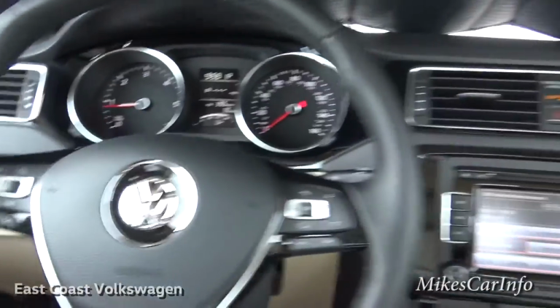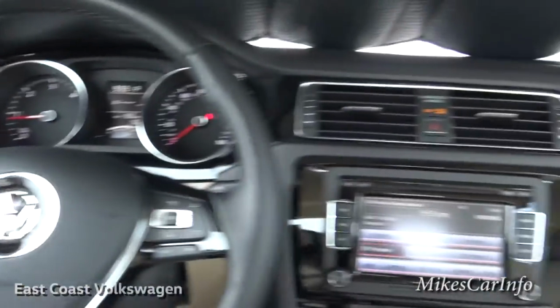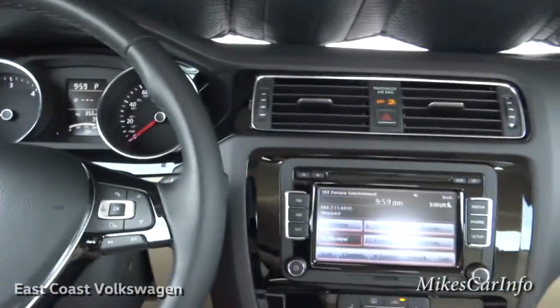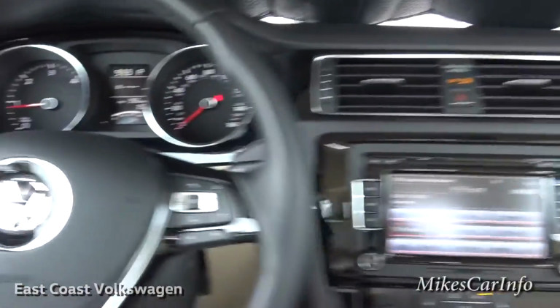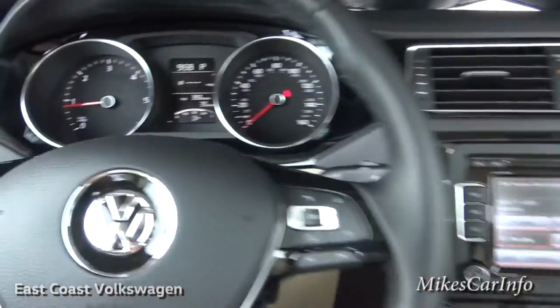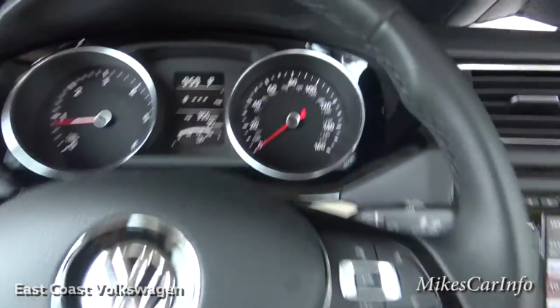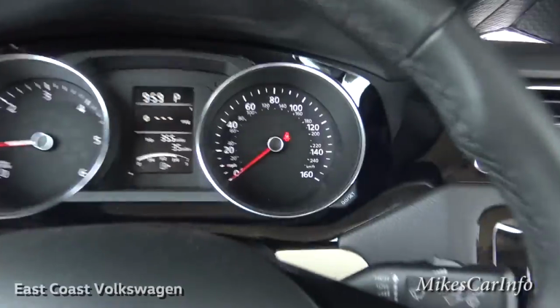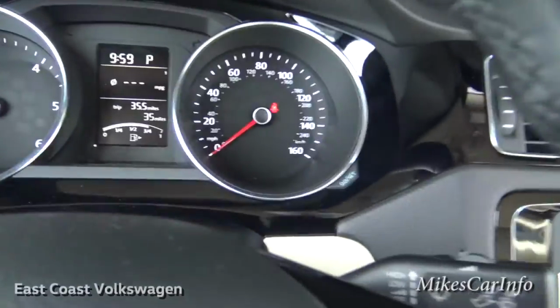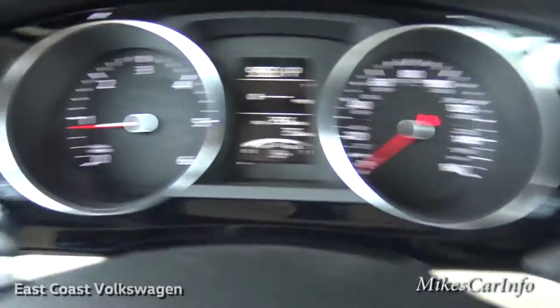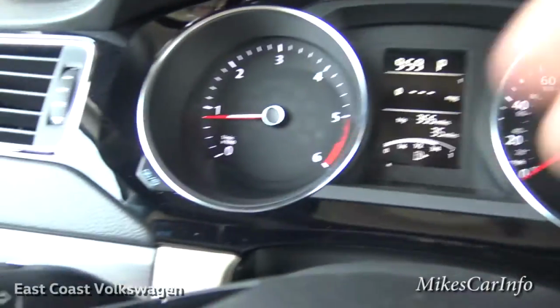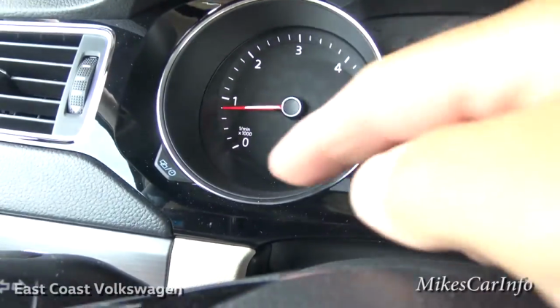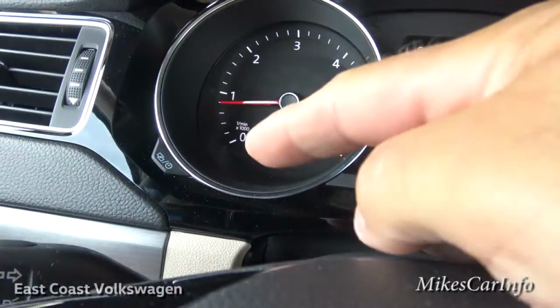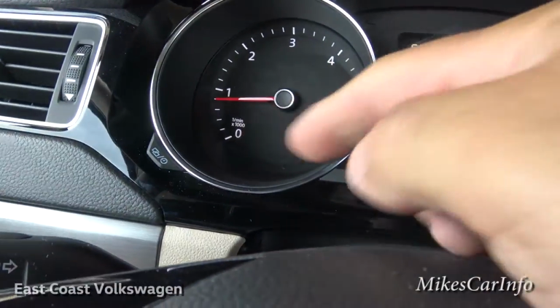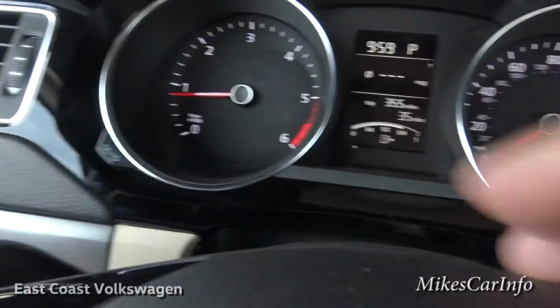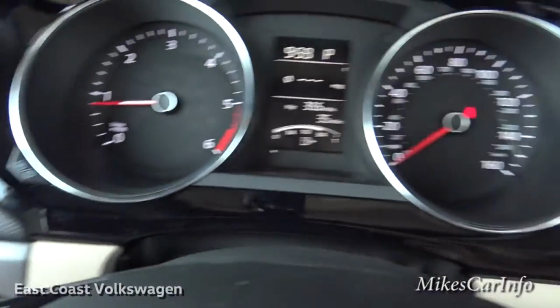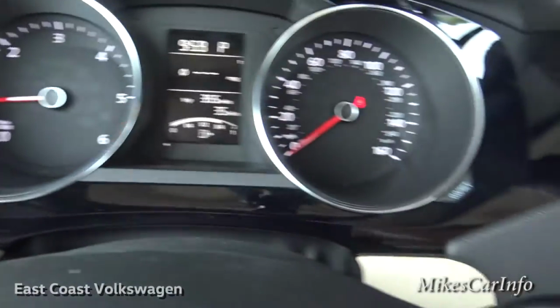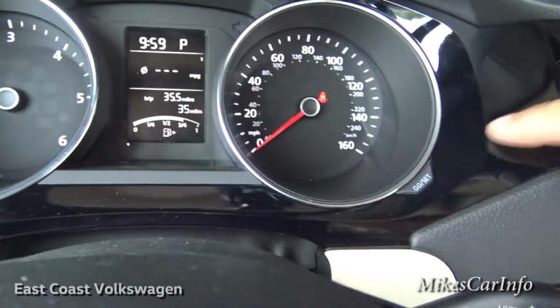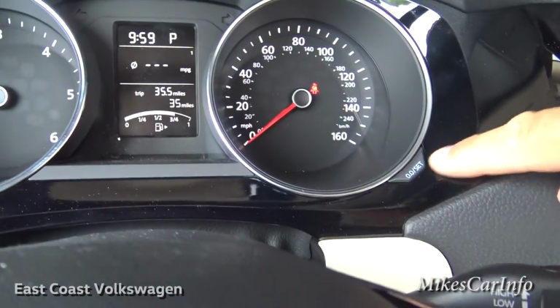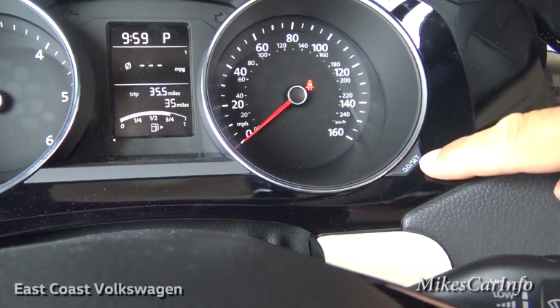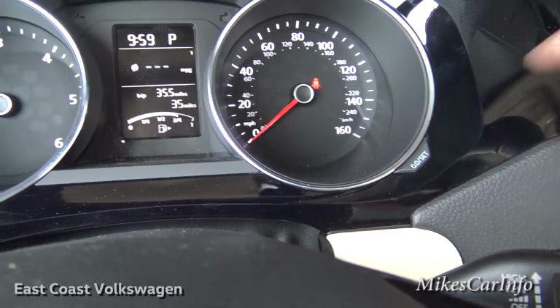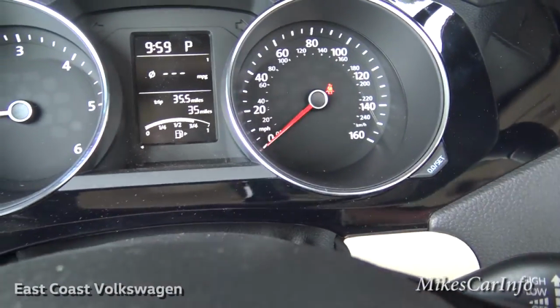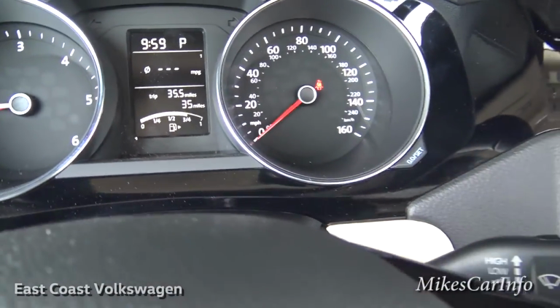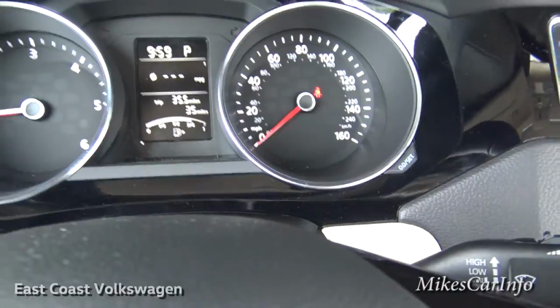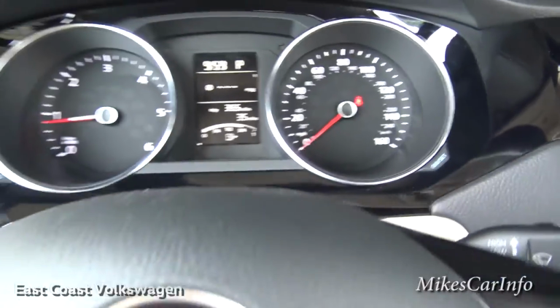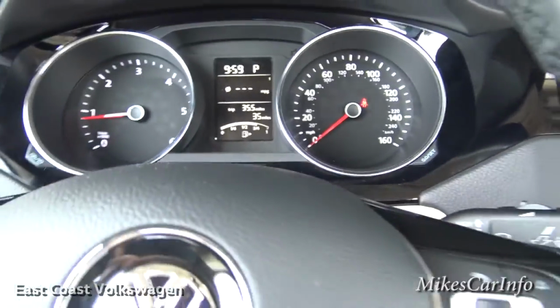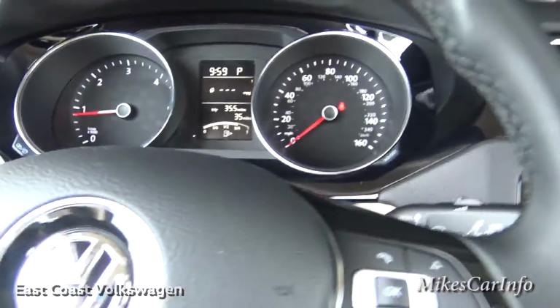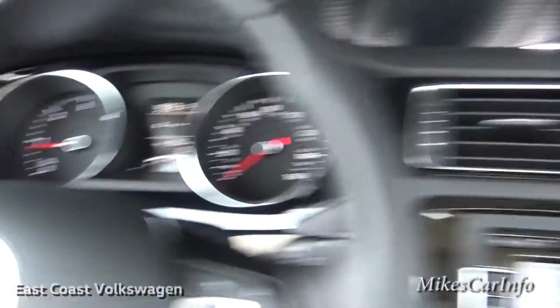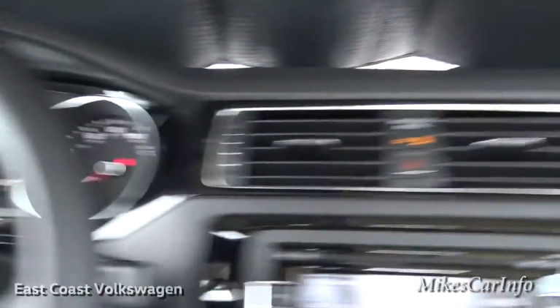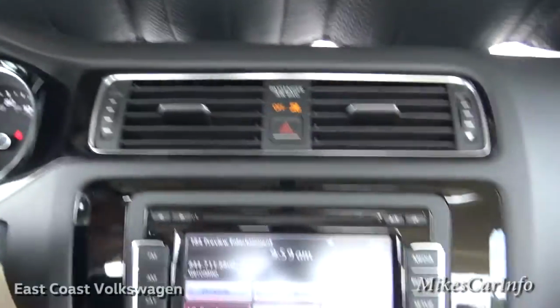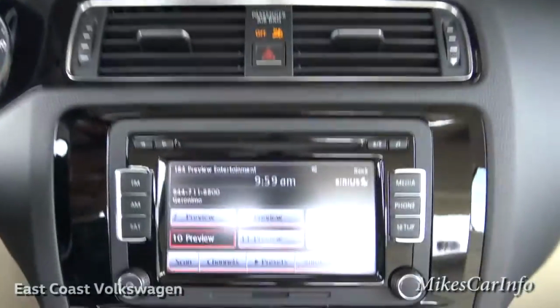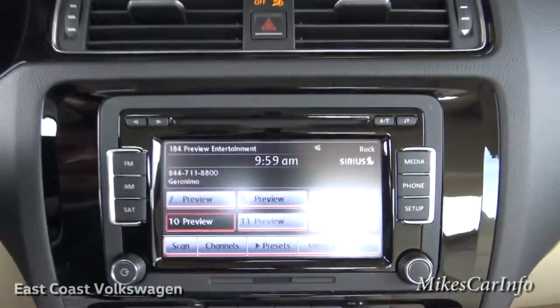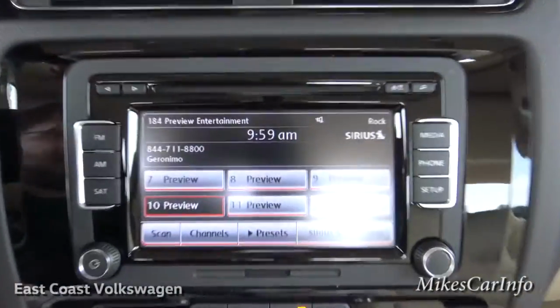If you need to set the clock, you can set it with this button over here. If you want to reset your trip, use that button.